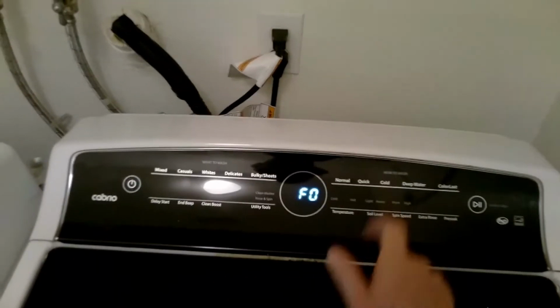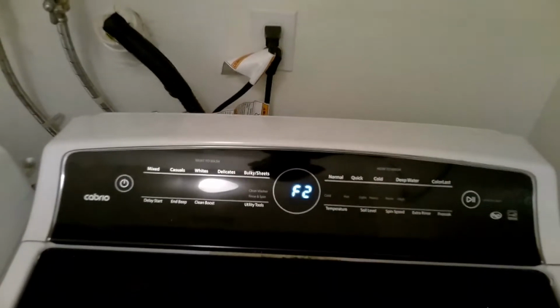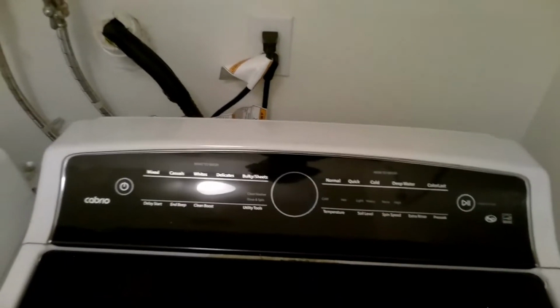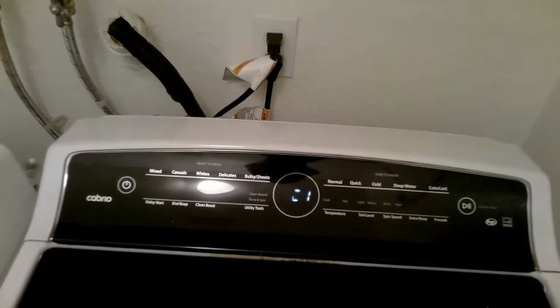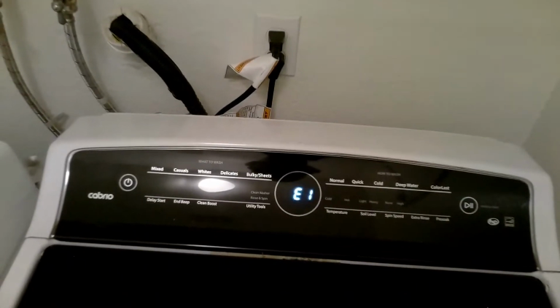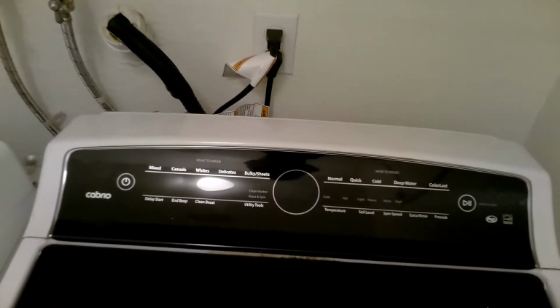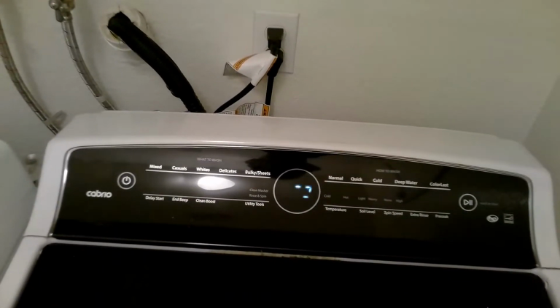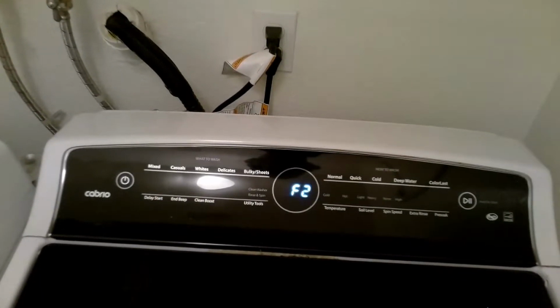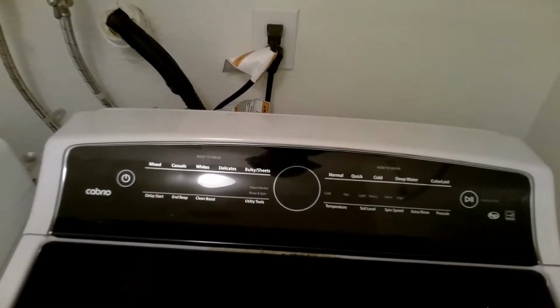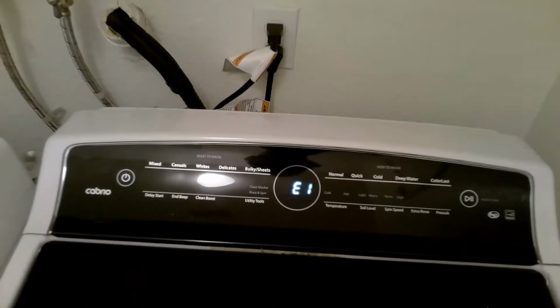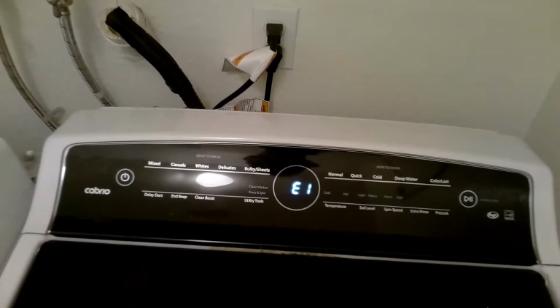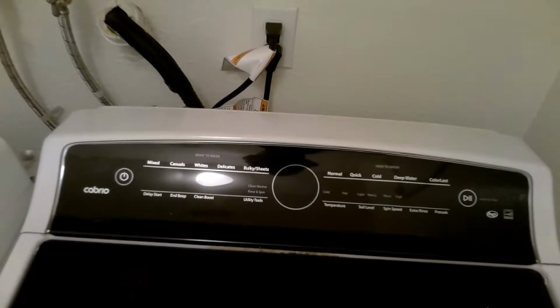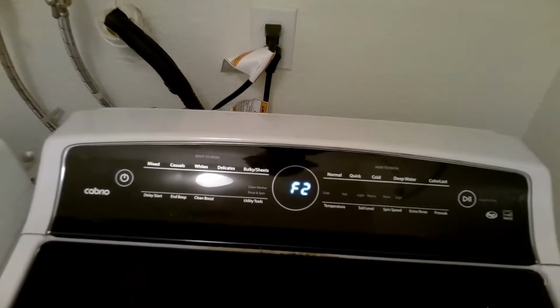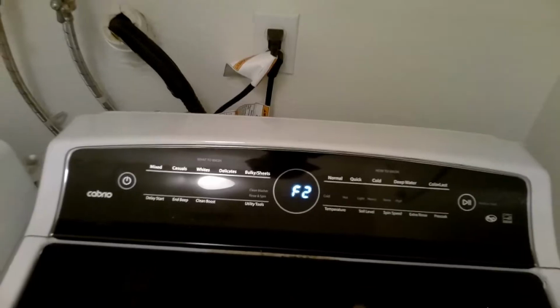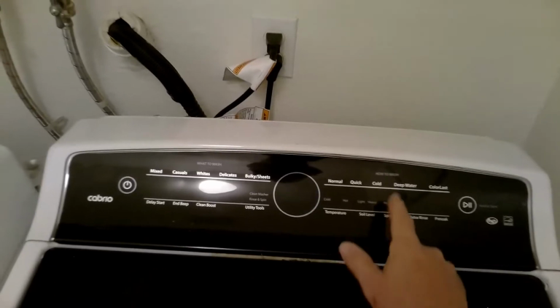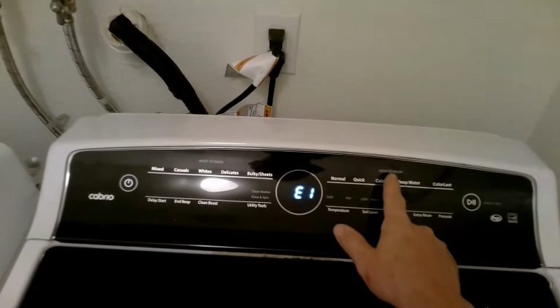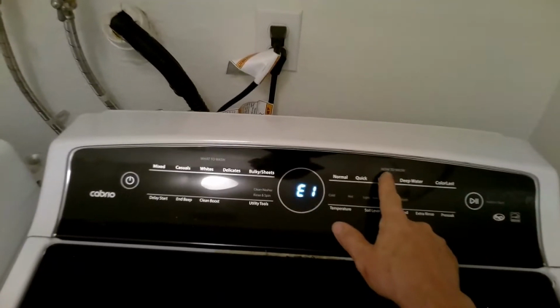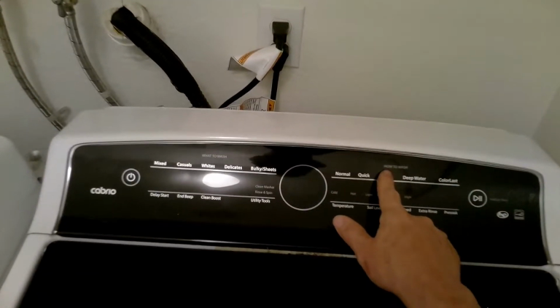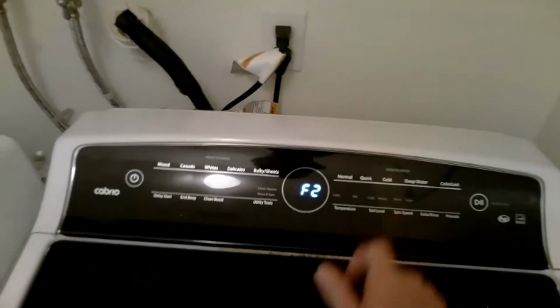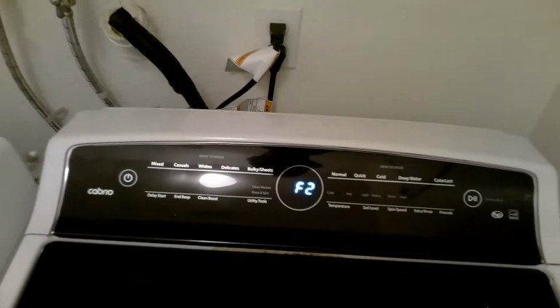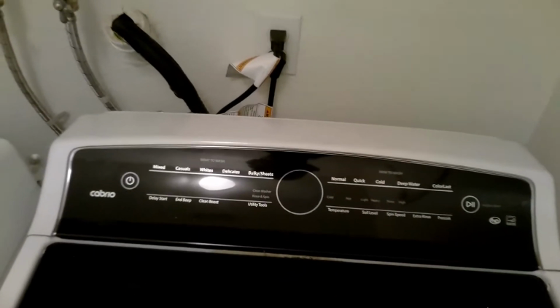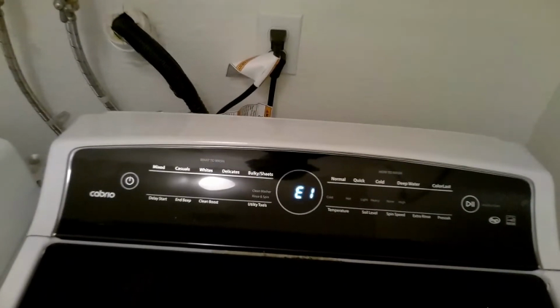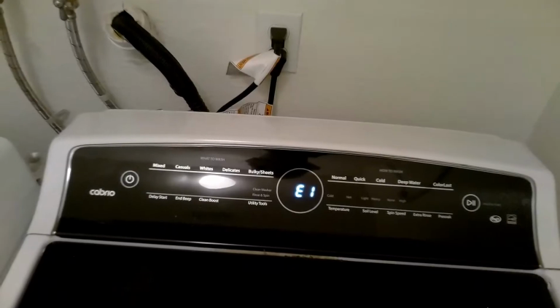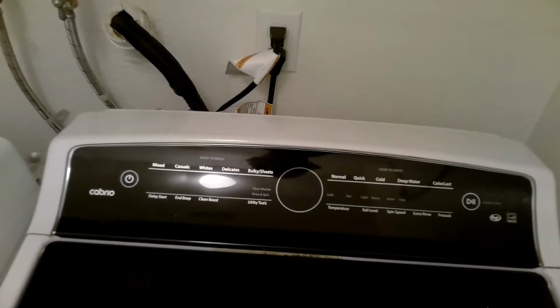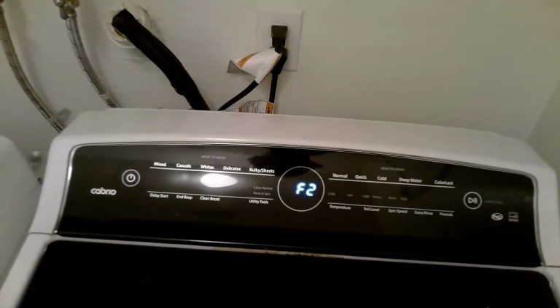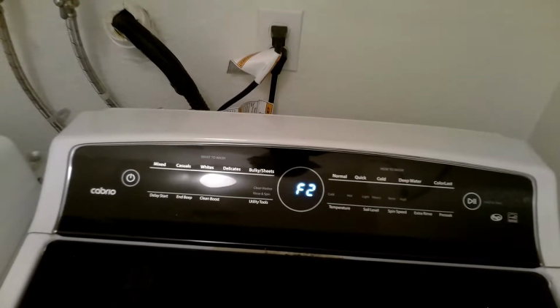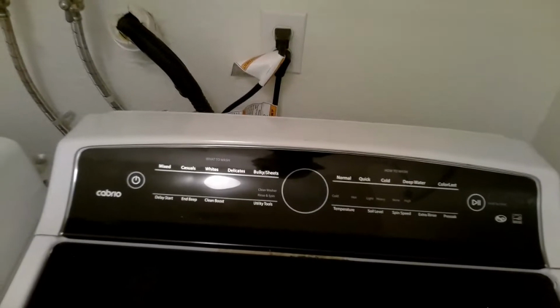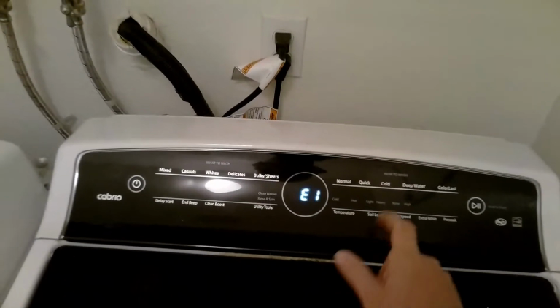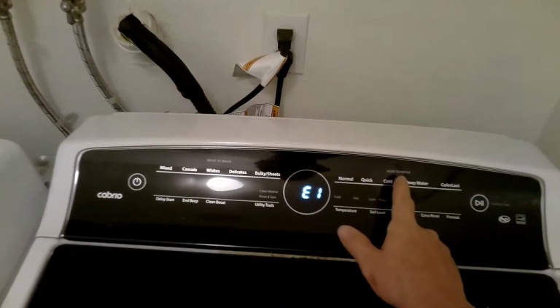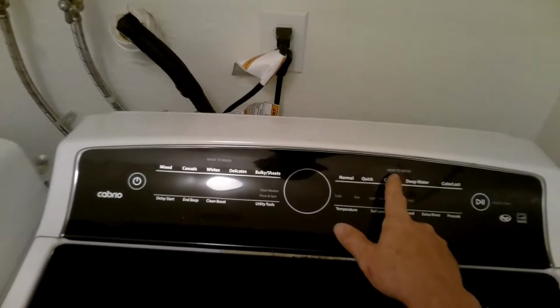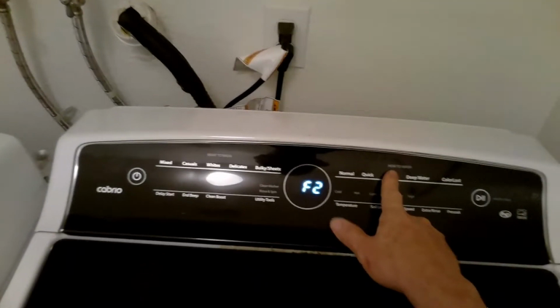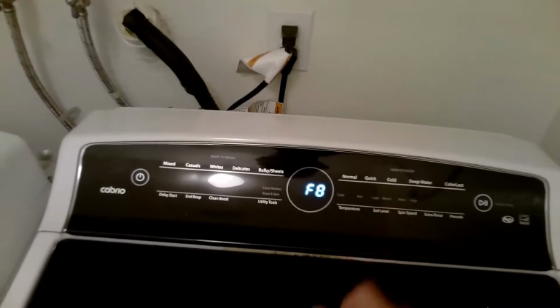Once the unit has shown you all the error codes it will beep three times. I will leave in the description below a list of error codes and what they mean.